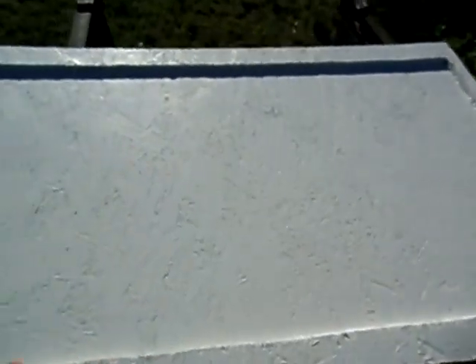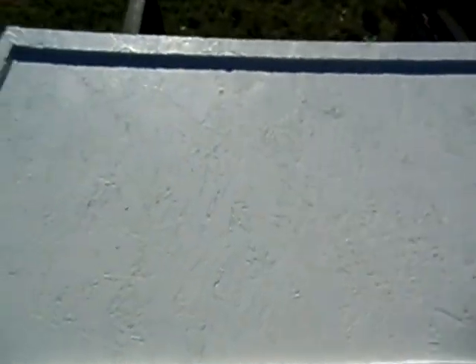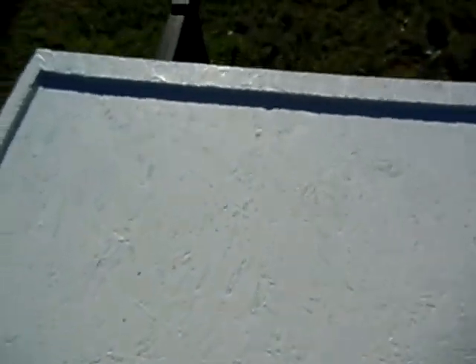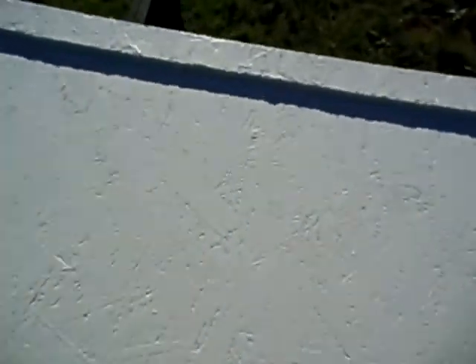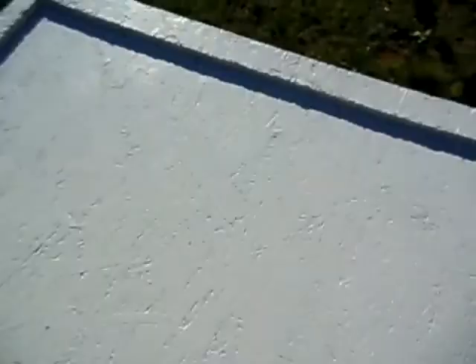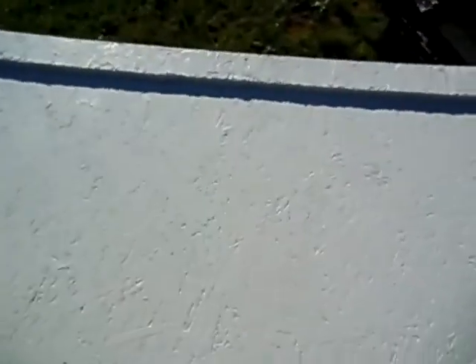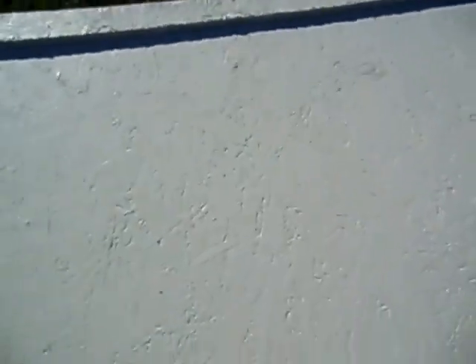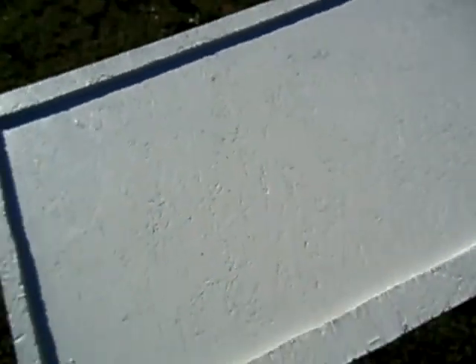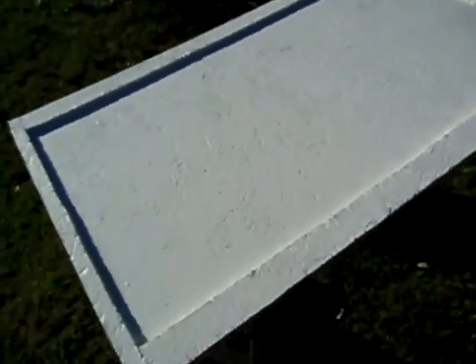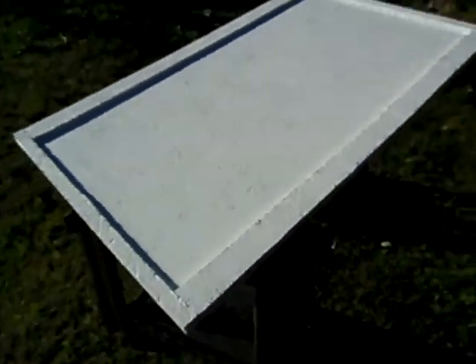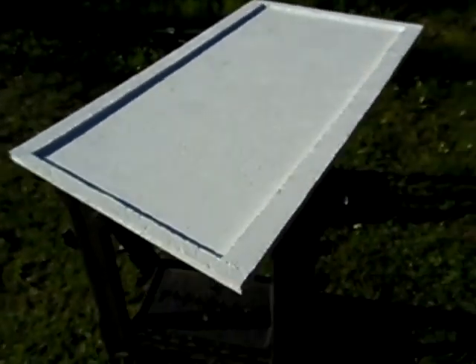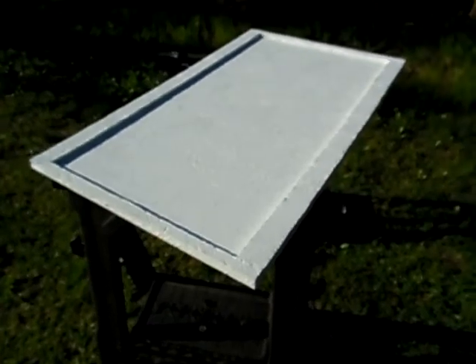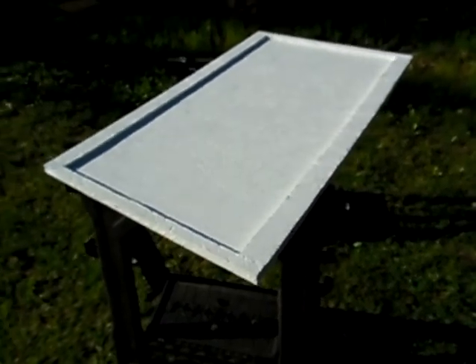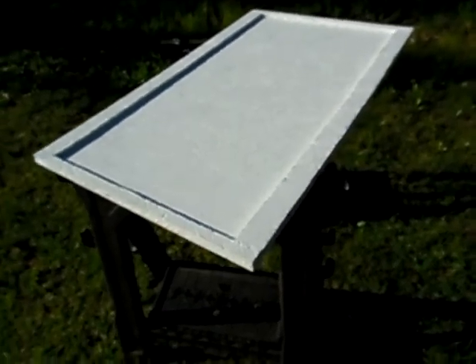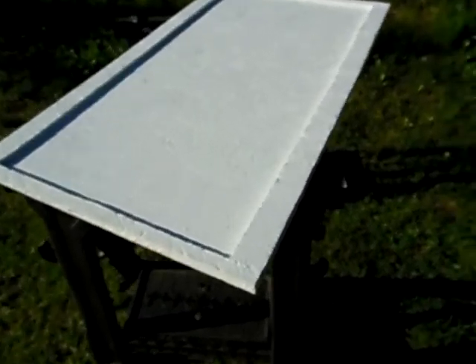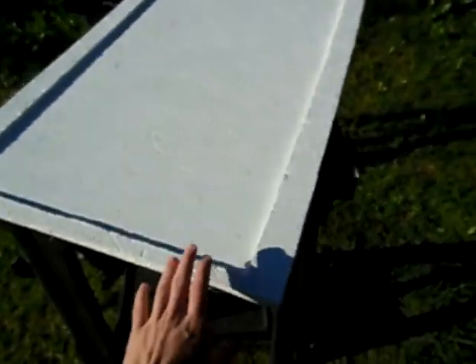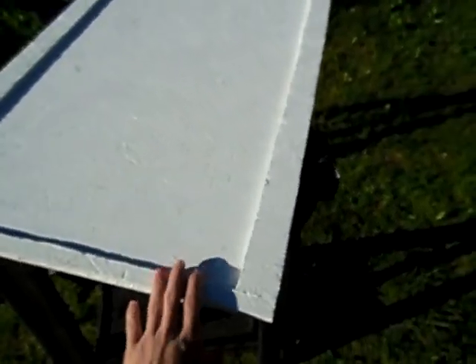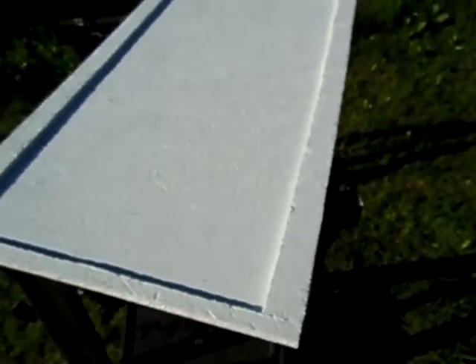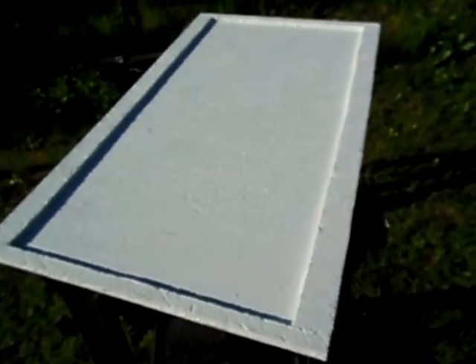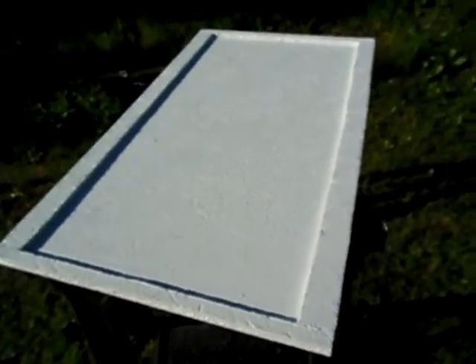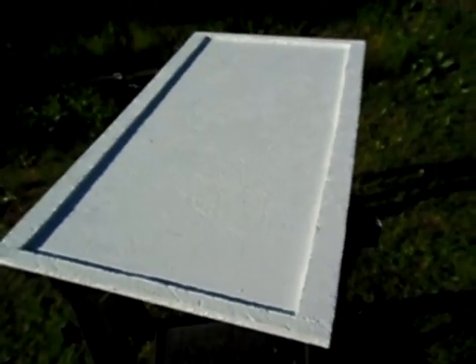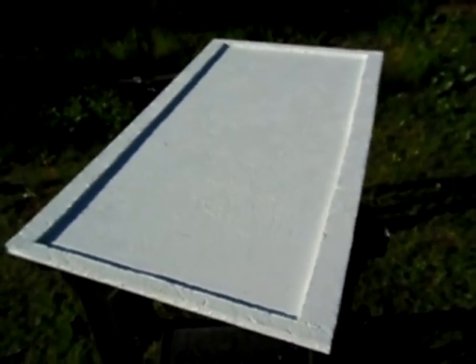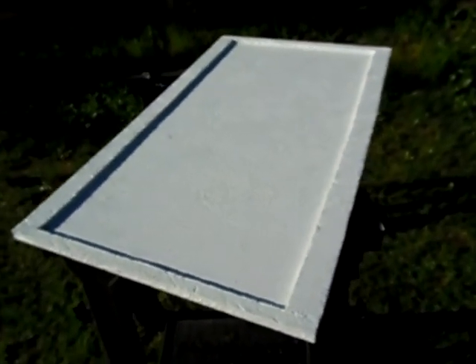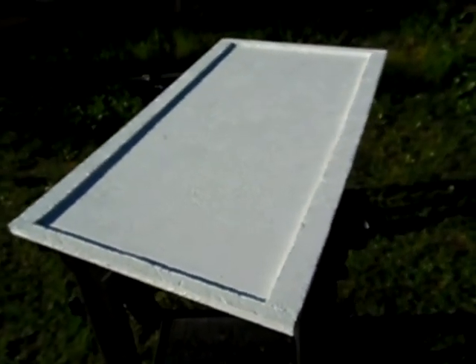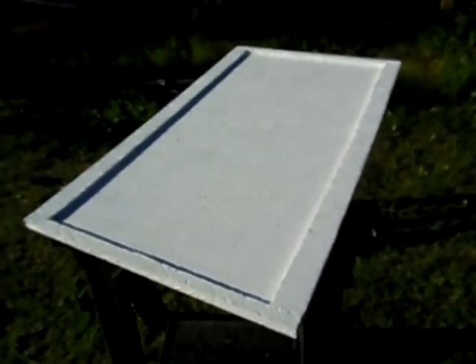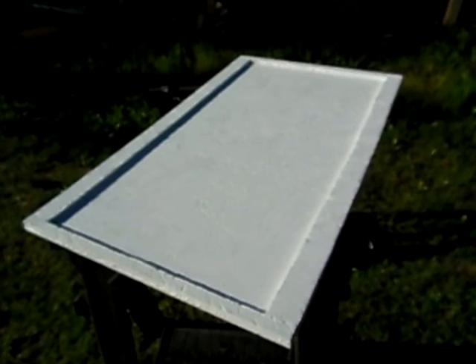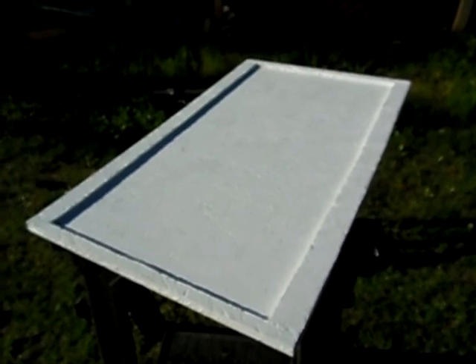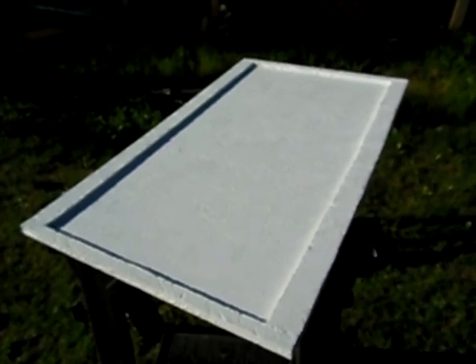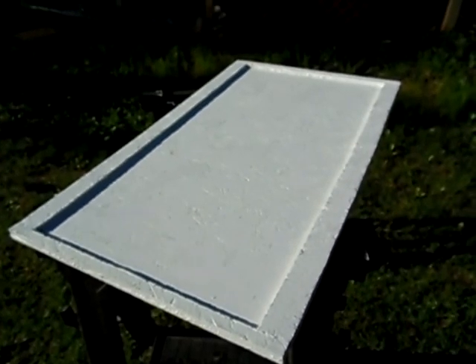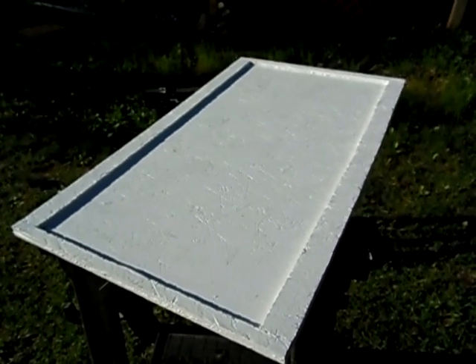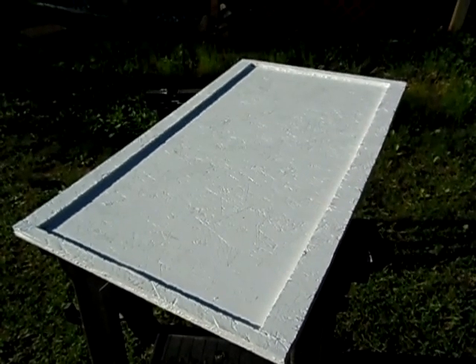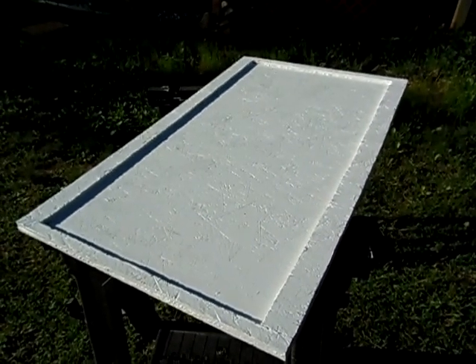Hey guys, I just wanted to show it to you — this is my homemade solar panel frame. So if you've got any questions or suggestions, feel free to leave them in the comments below. Thank you for watching.